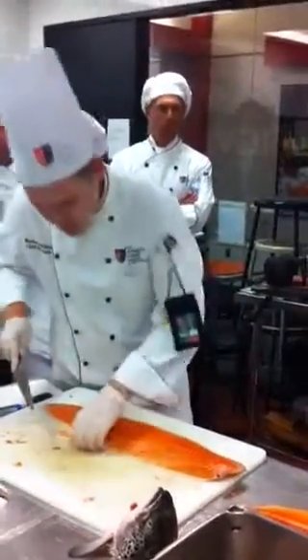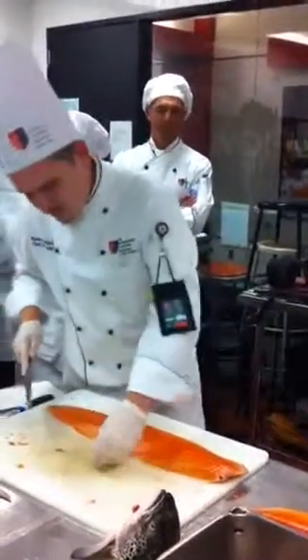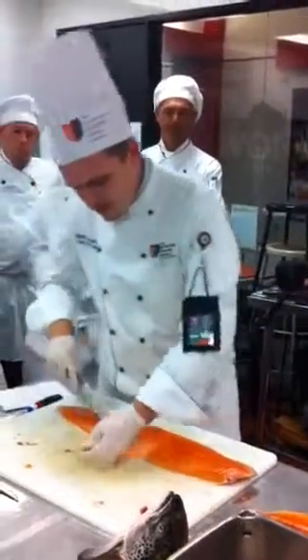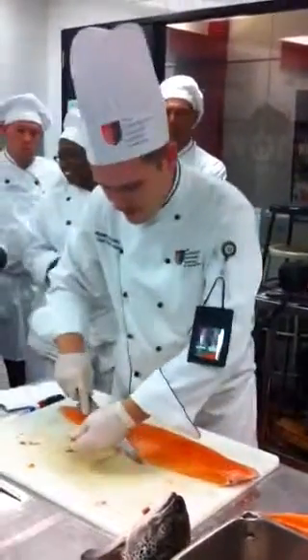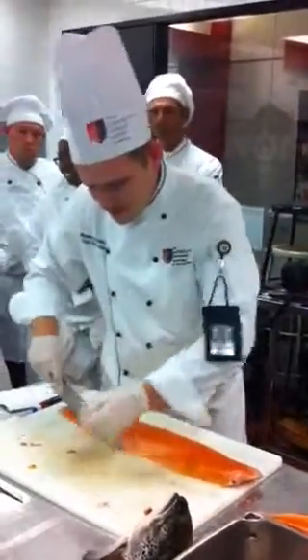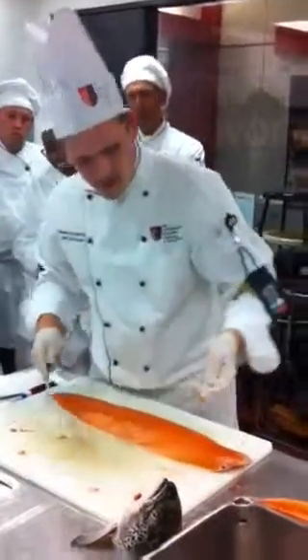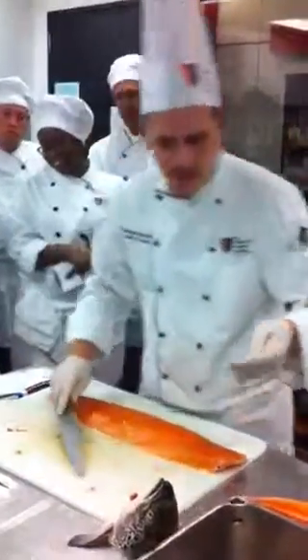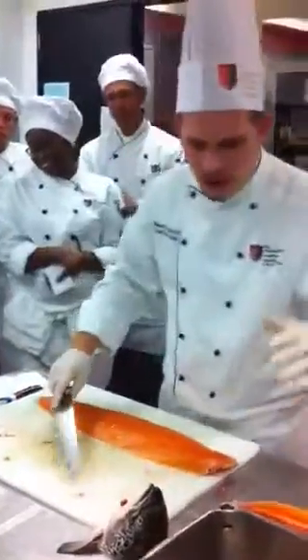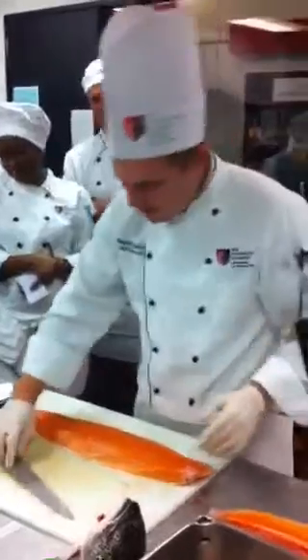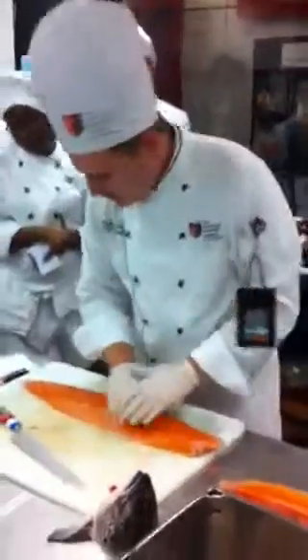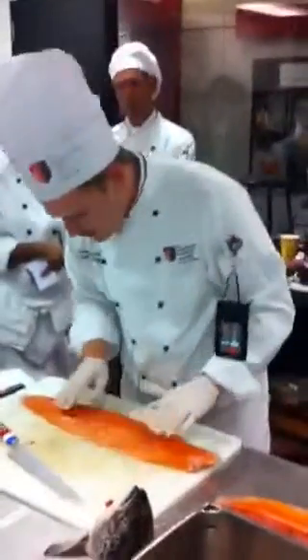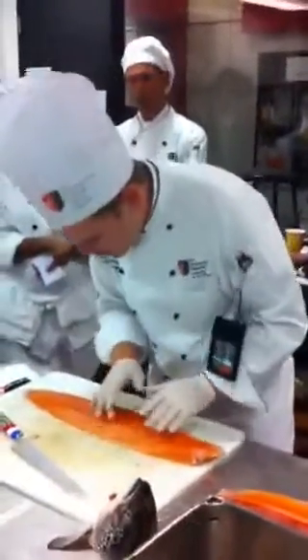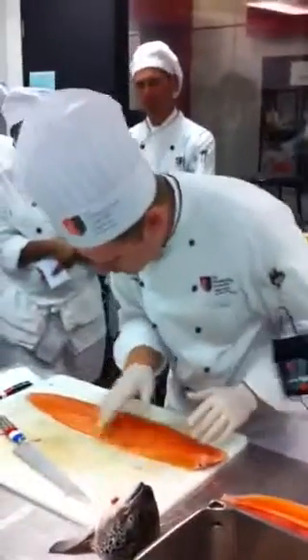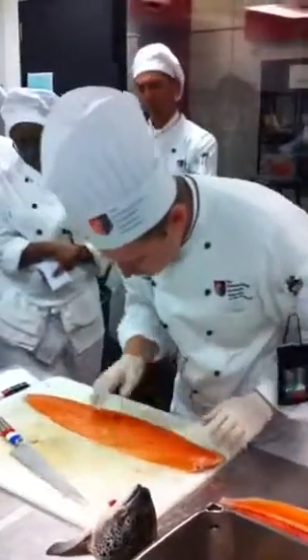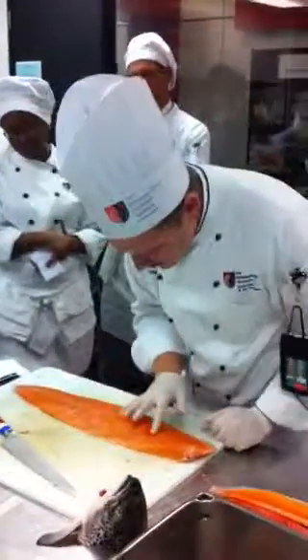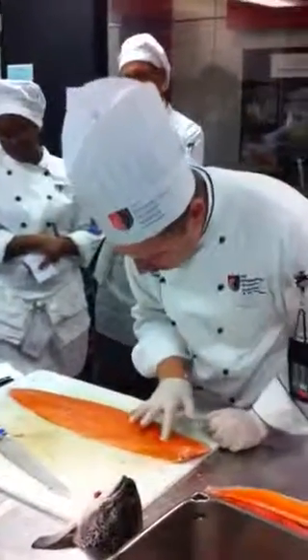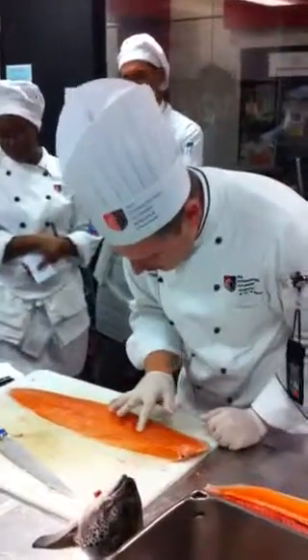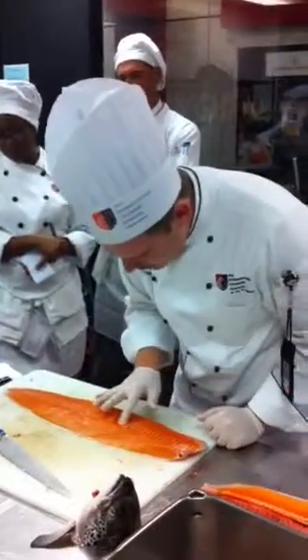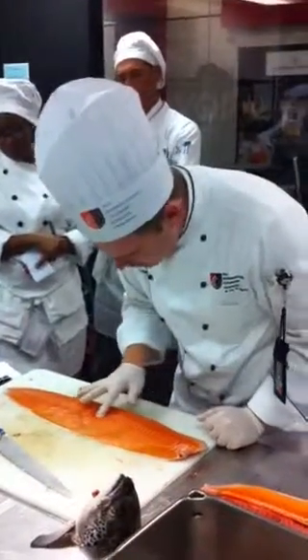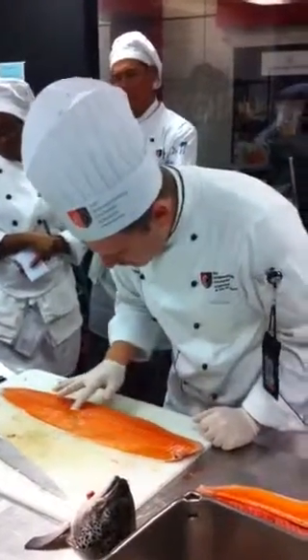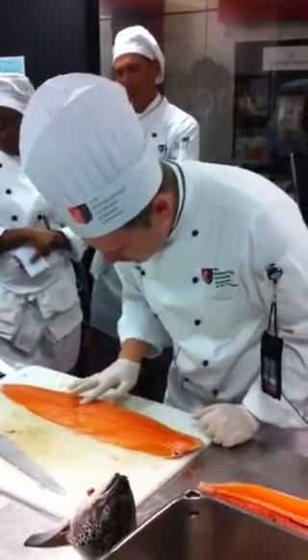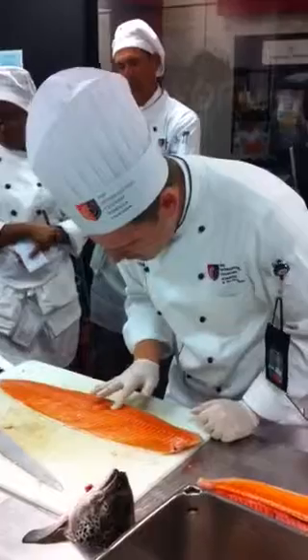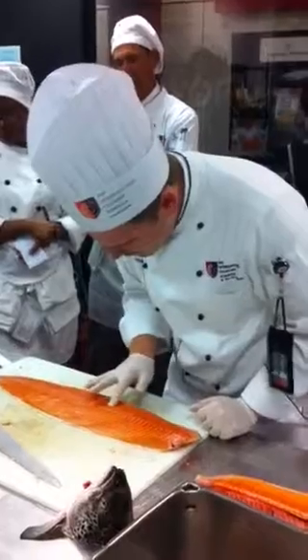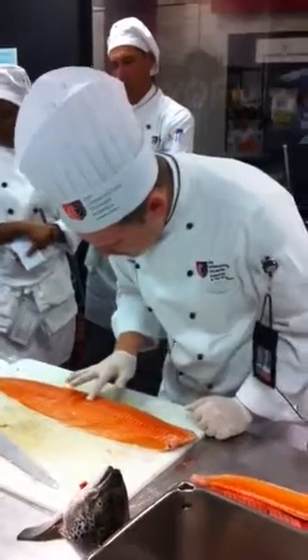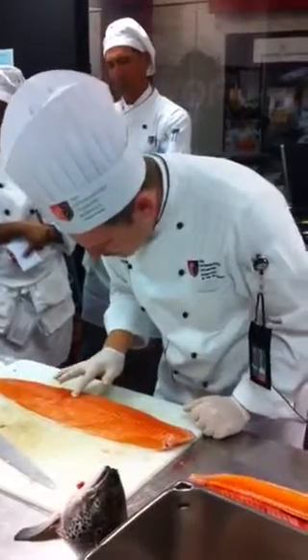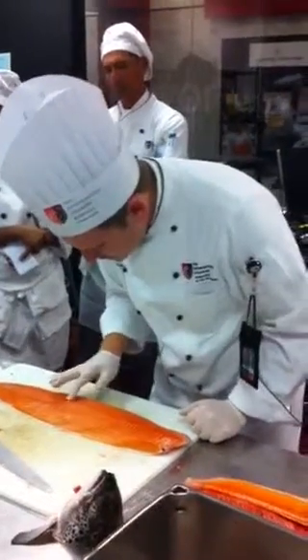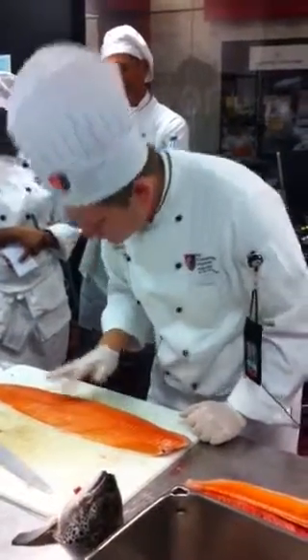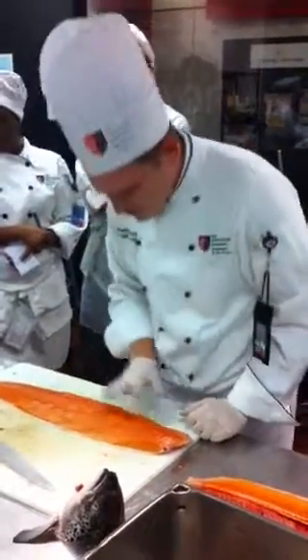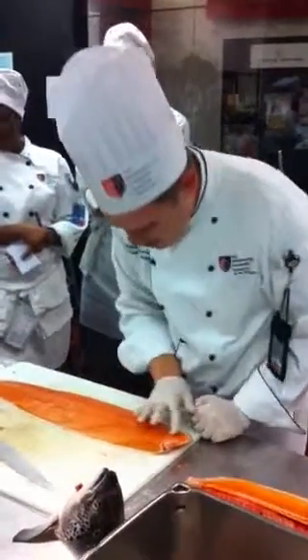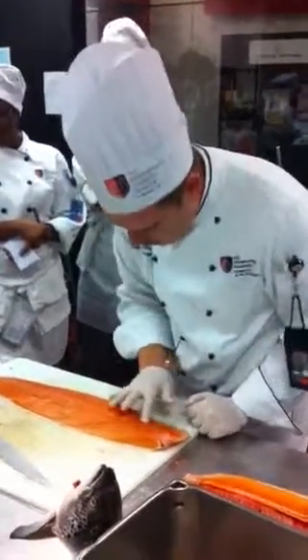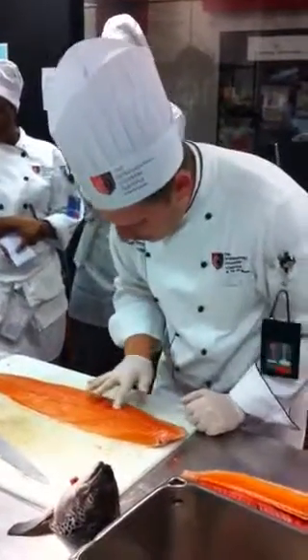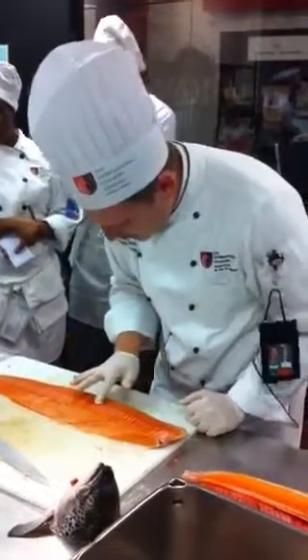We need to feel — if you're pastry, maybe you don't — but we need to feel right along here, very gently, because there's bones all the way along here.